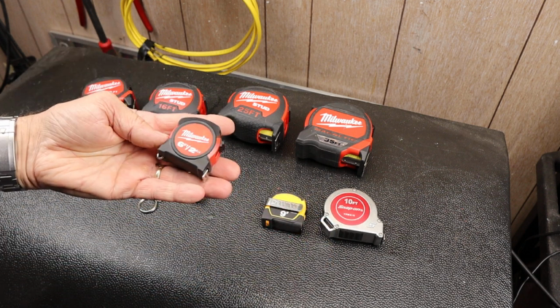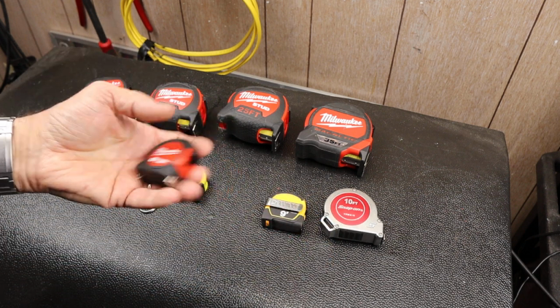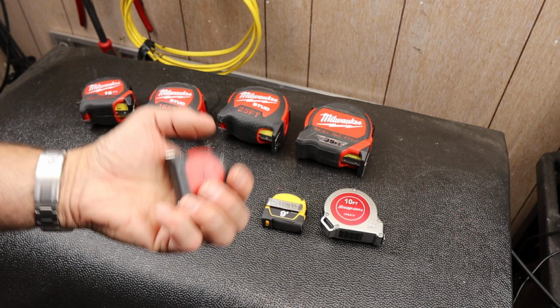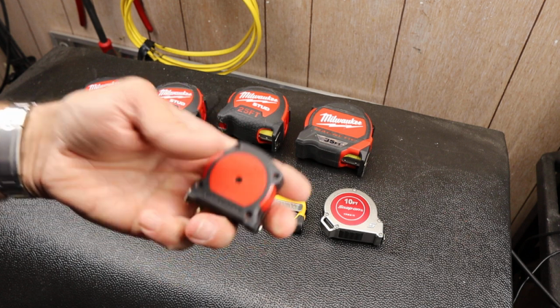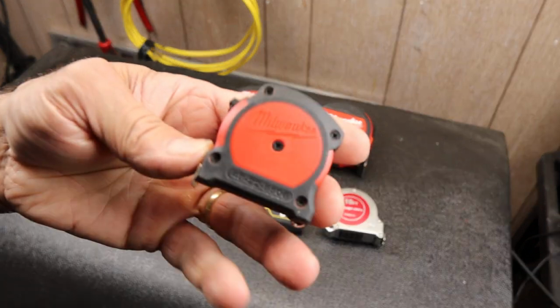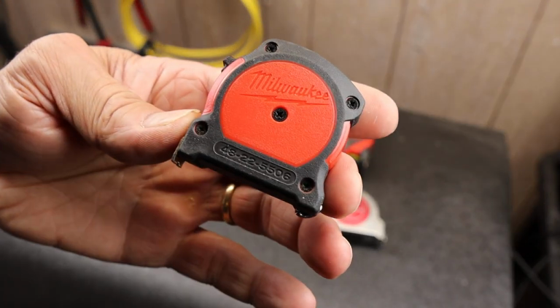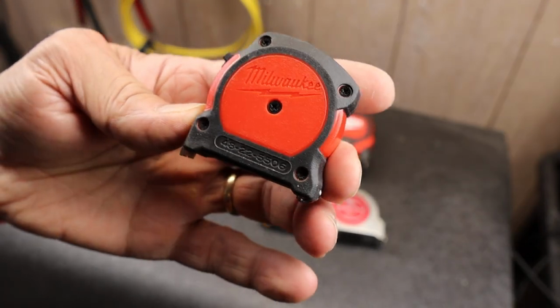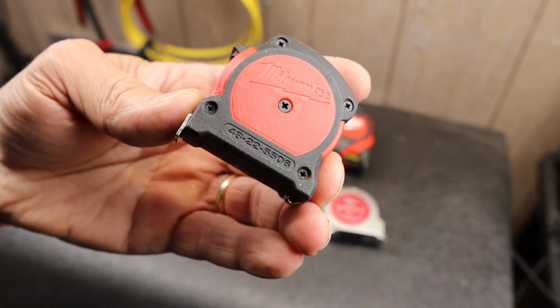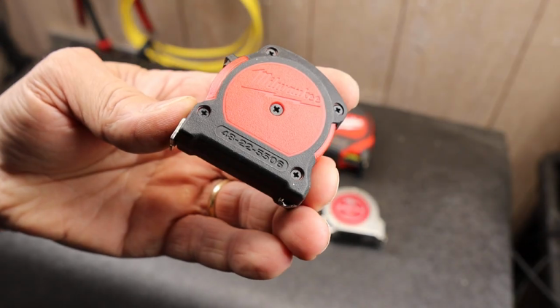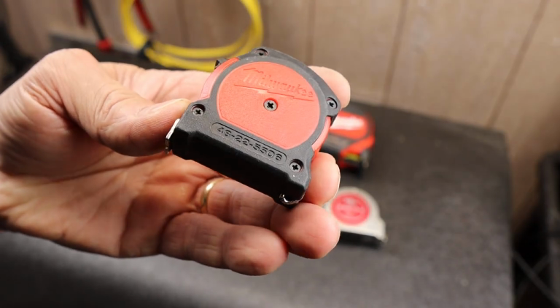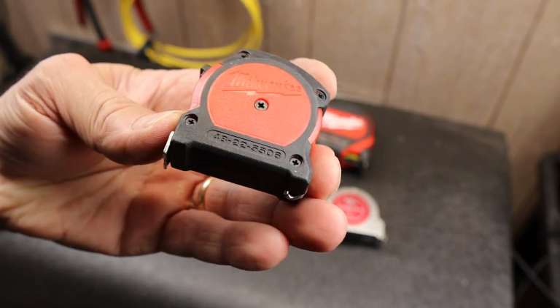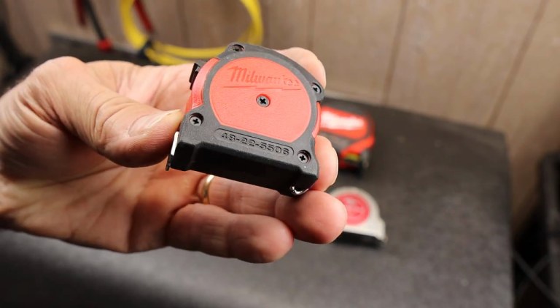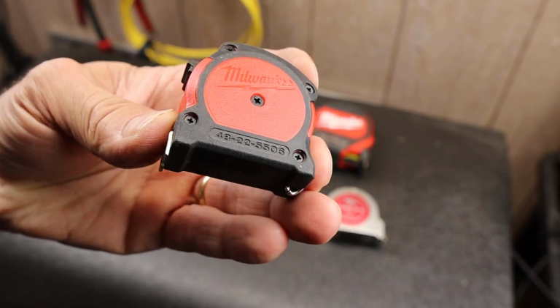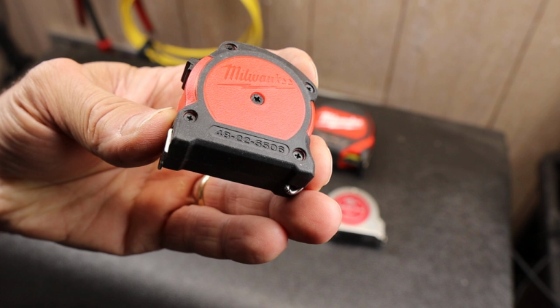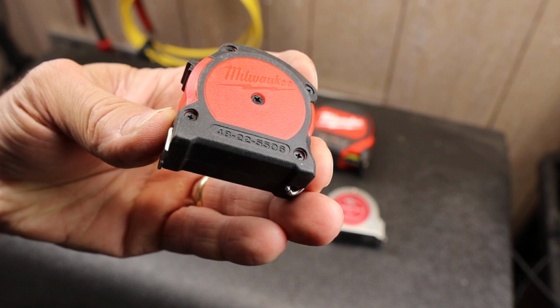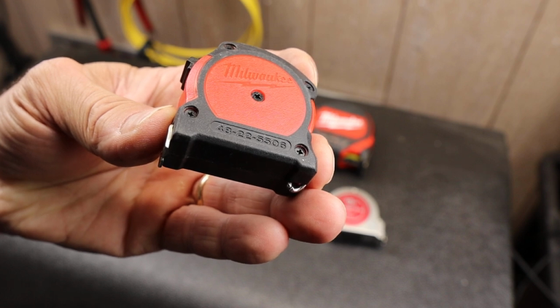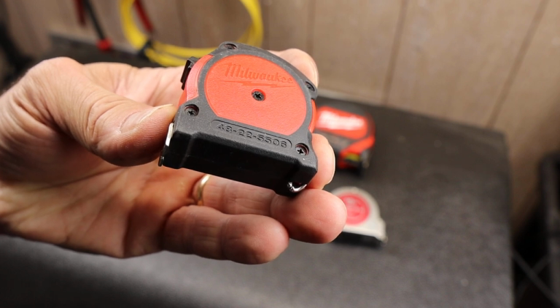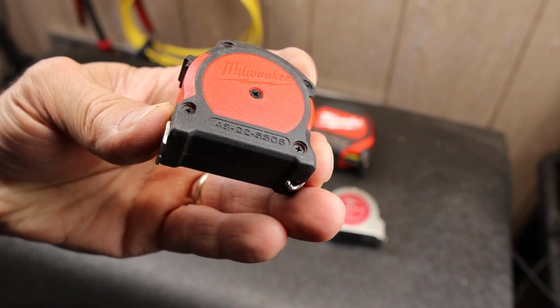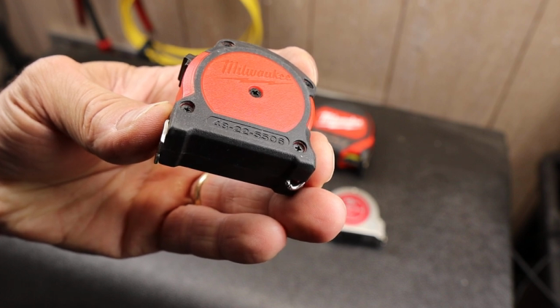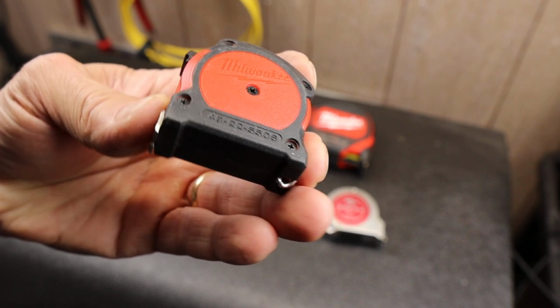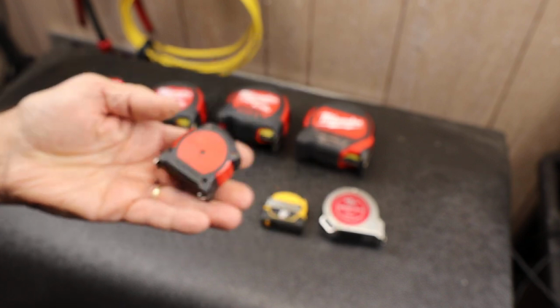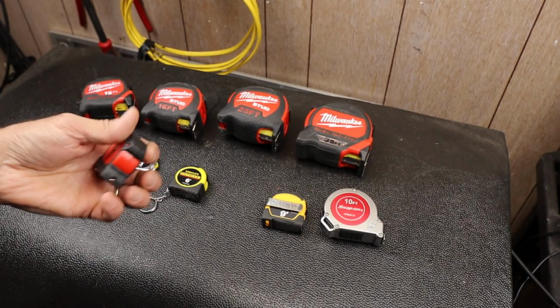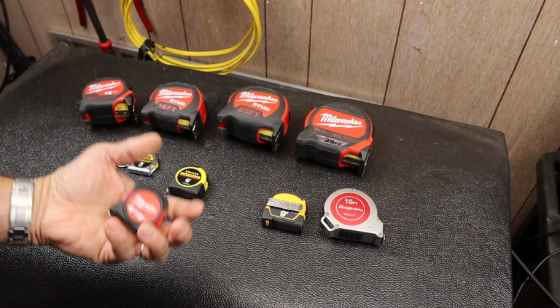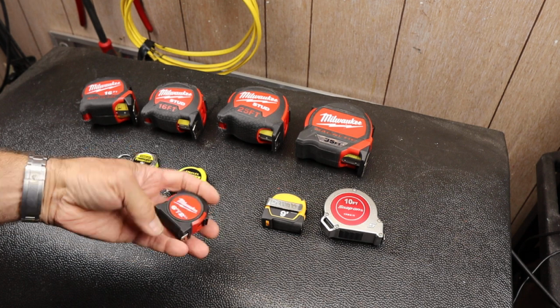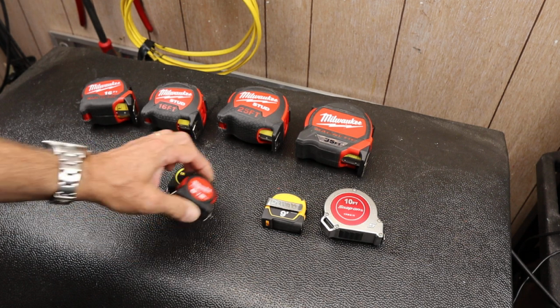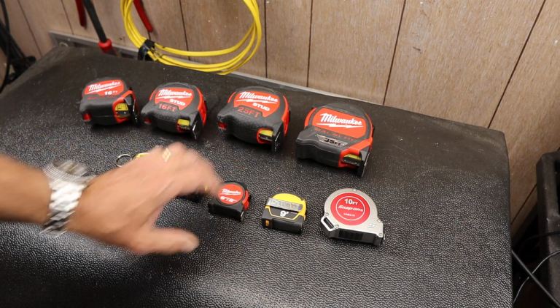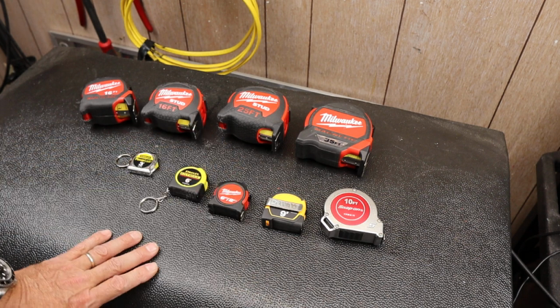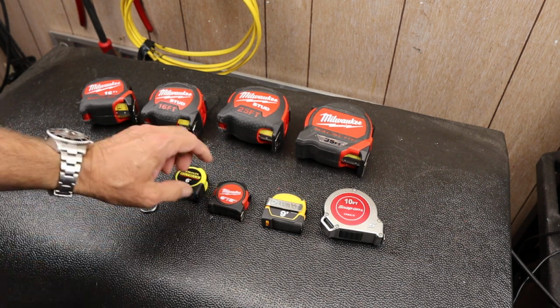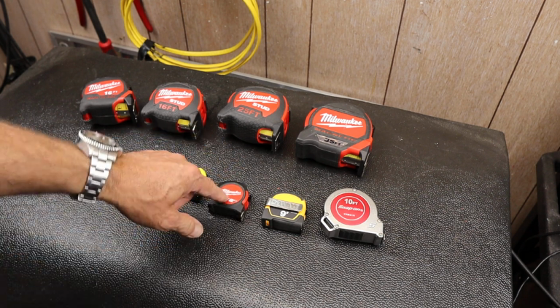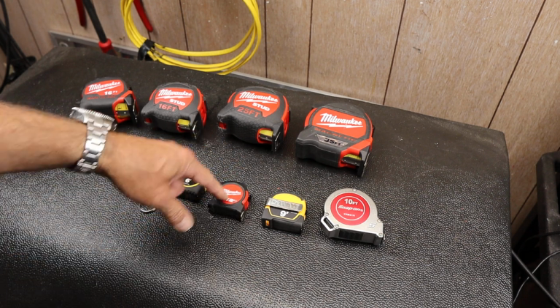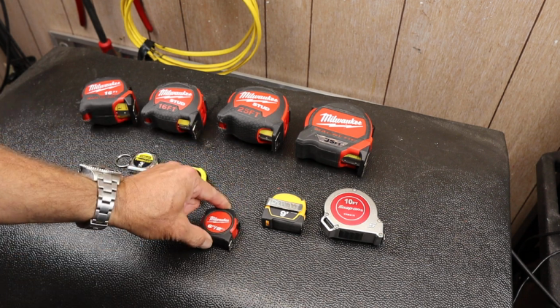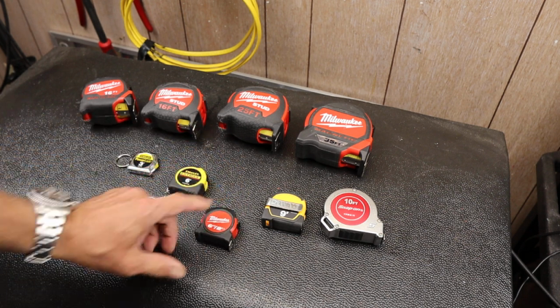It's a six and a half foot Milwaukee. There's the product number if you can read that — it's 48-22-5506. It's got a couple of features, and not a couple of features, that make this one stand out.